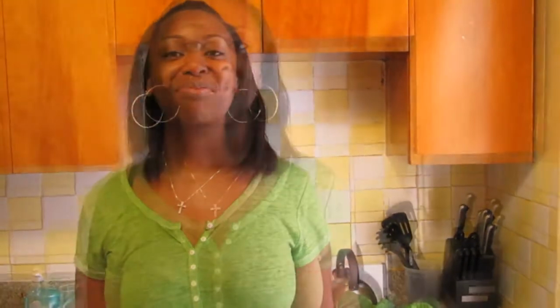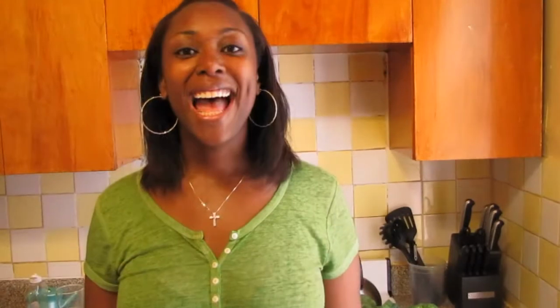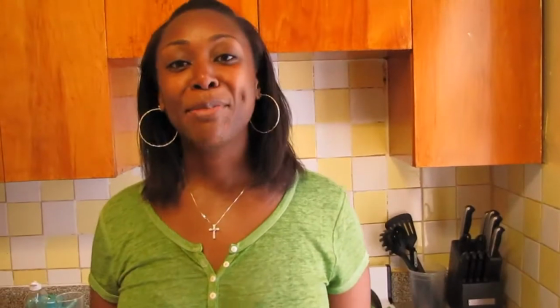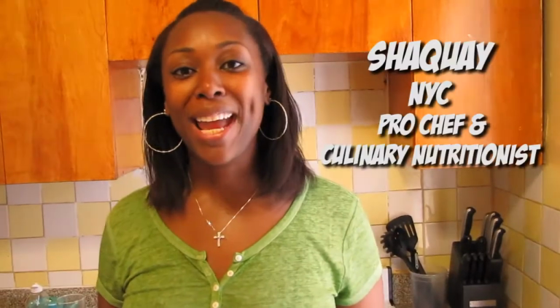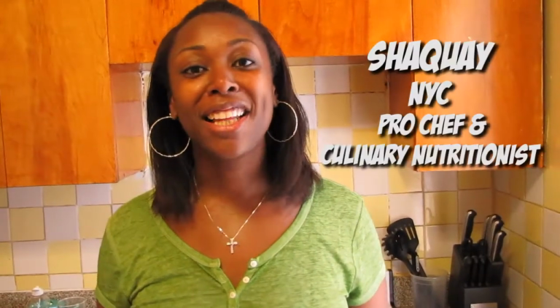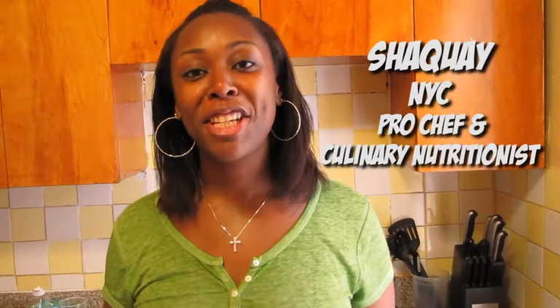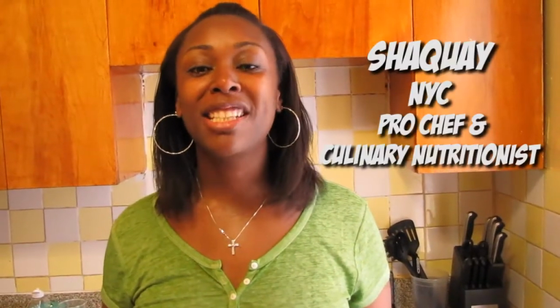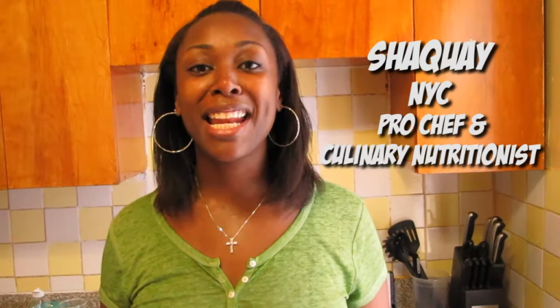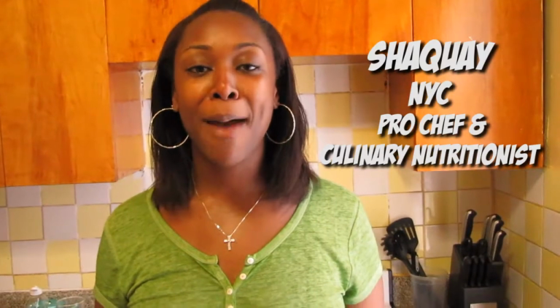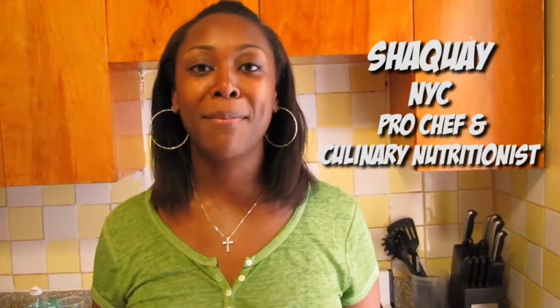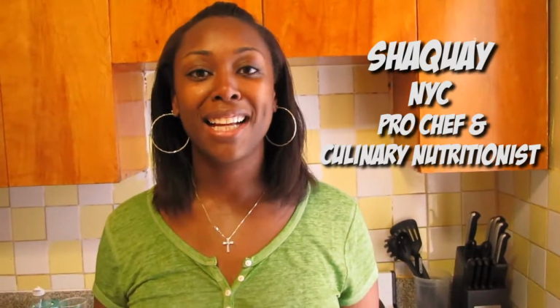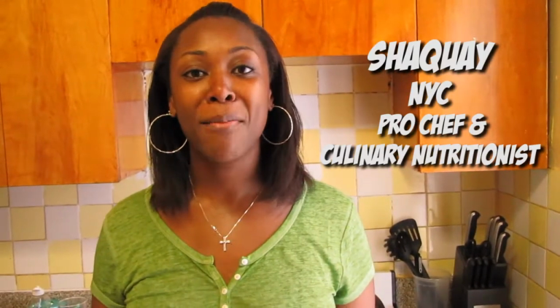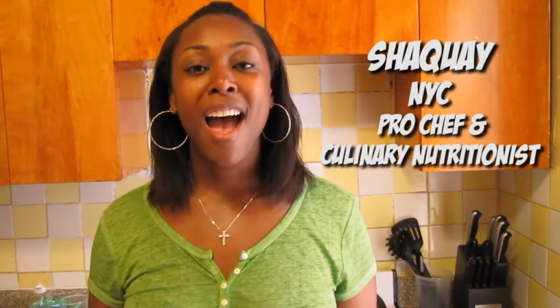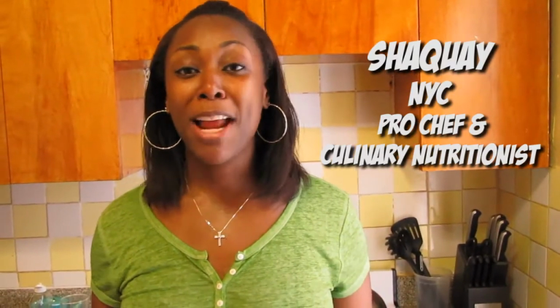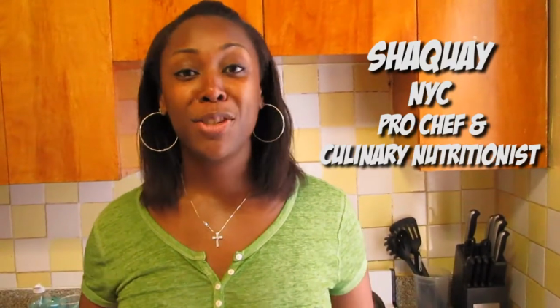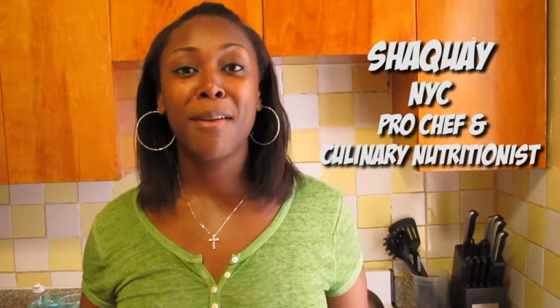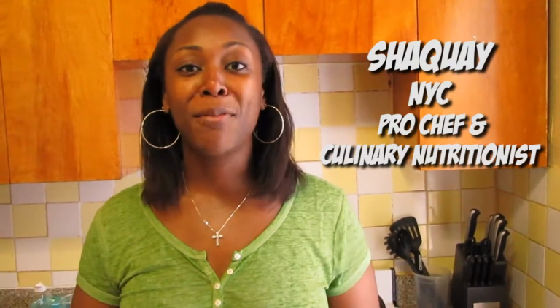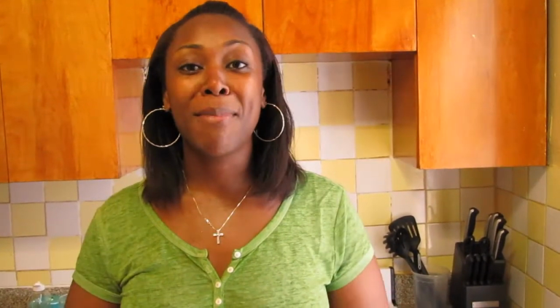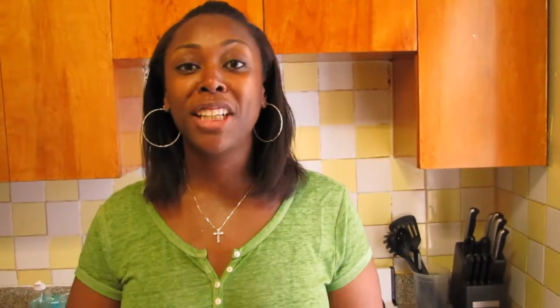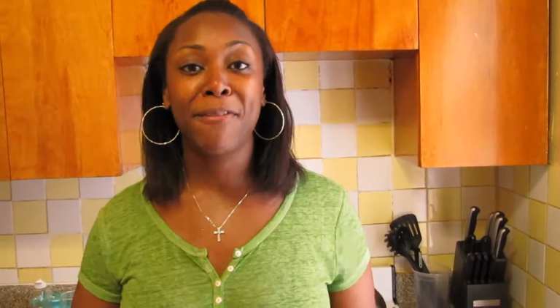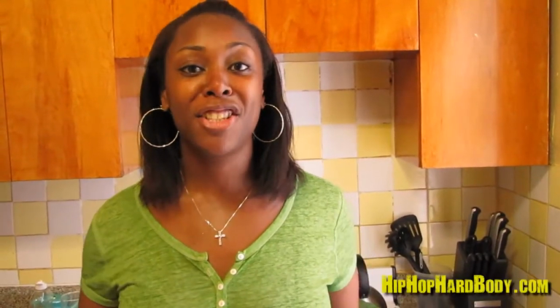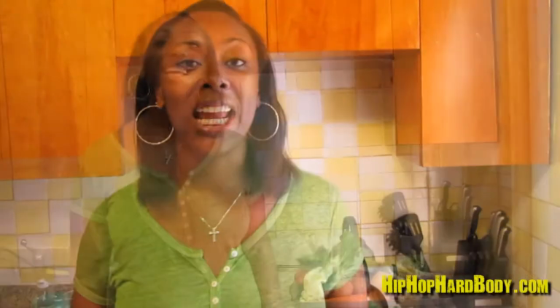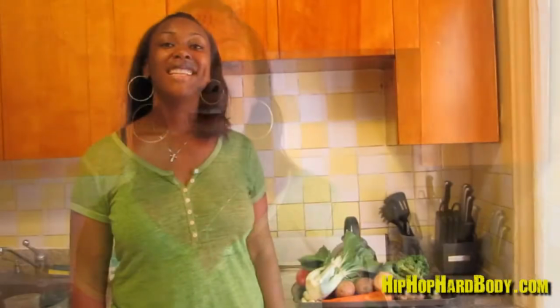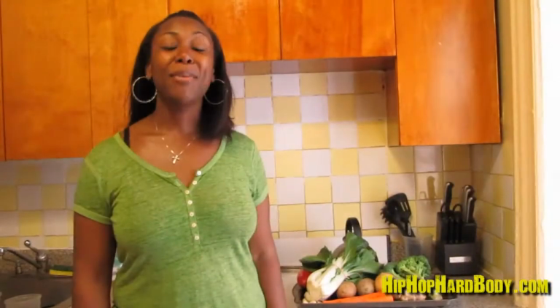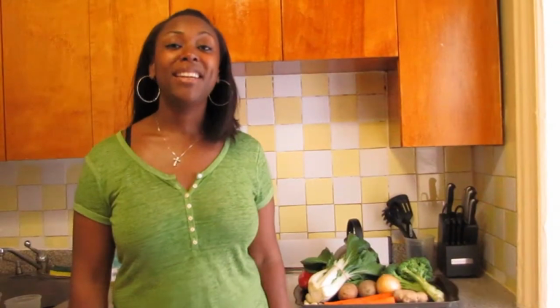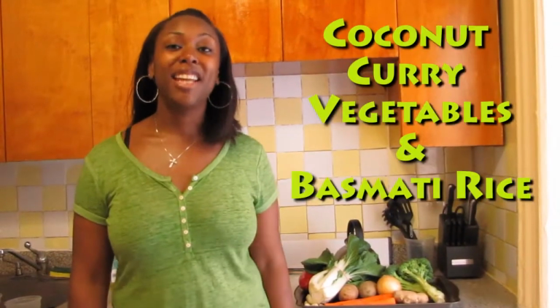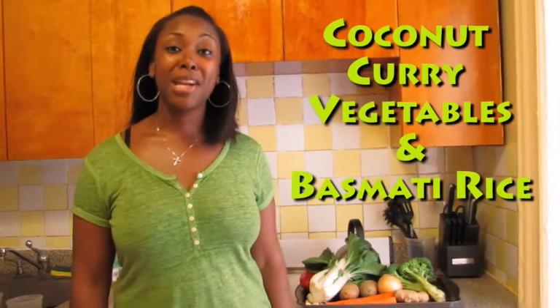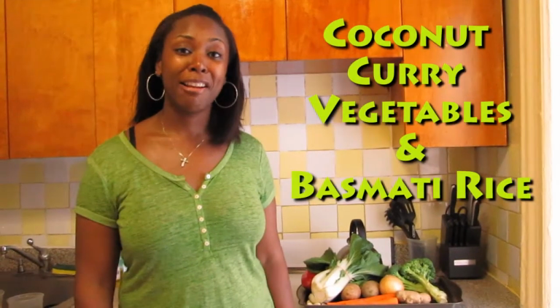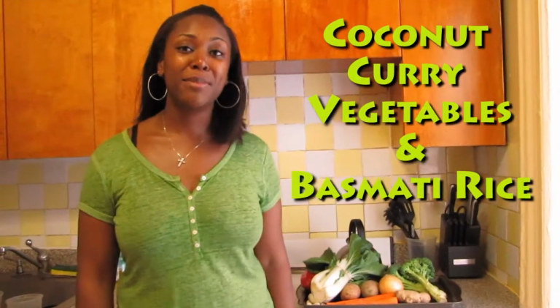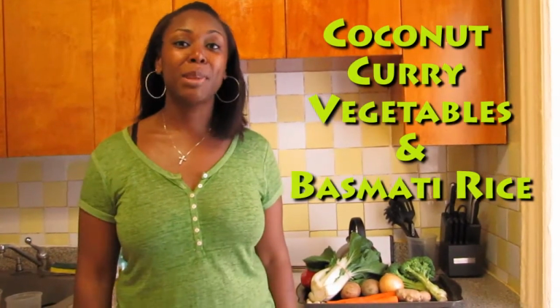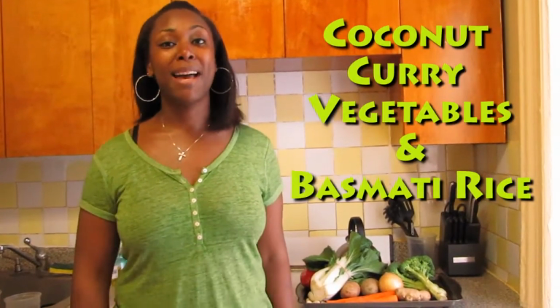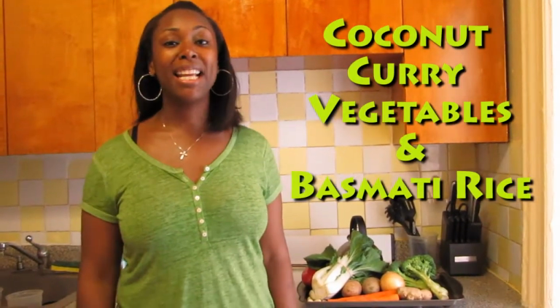Hi, I'm Shaquay, culinary nutritionist at HipHopHardBody.com, and I want you to come follow me on my journey, my fitness journey. Today we'll be cooking coconut curry vegetables with basmati rice.